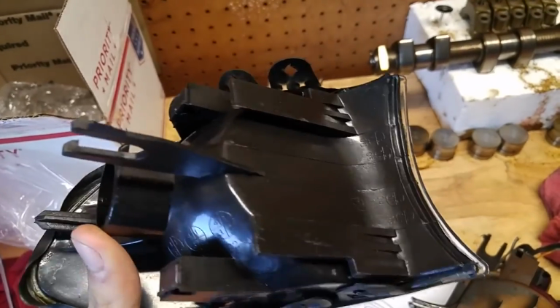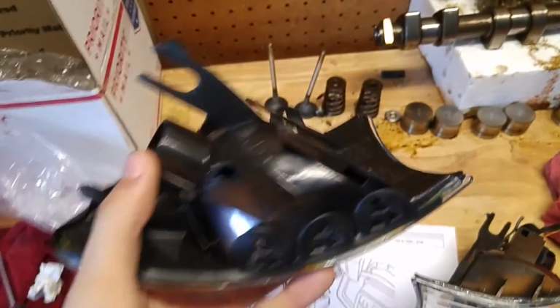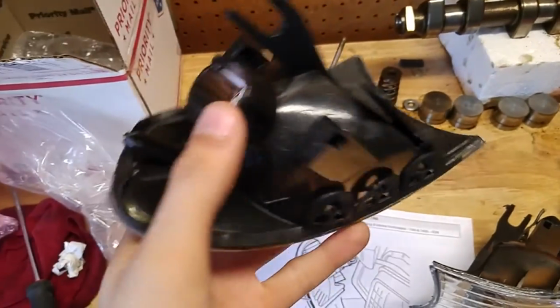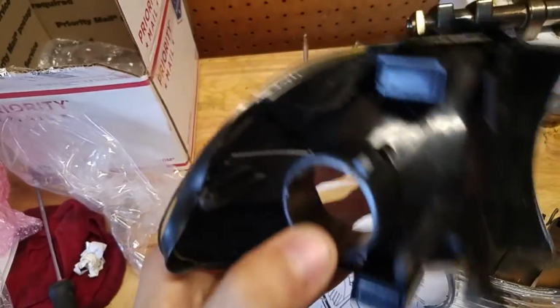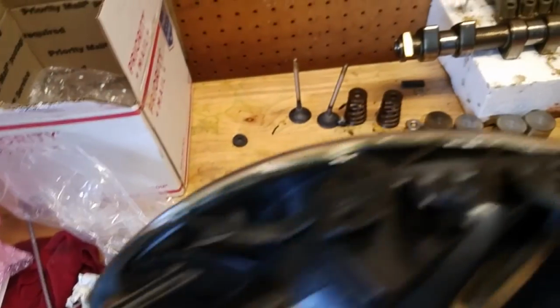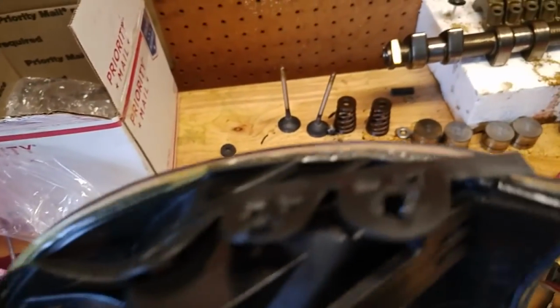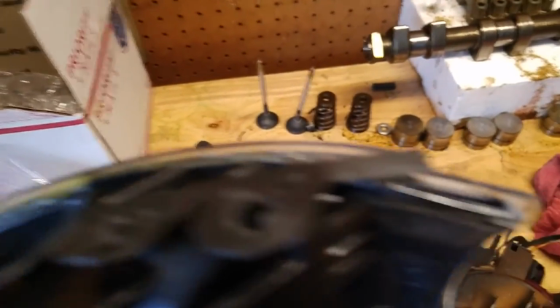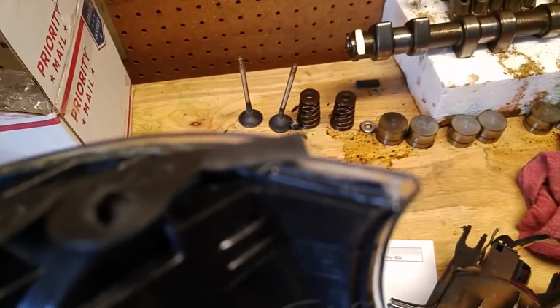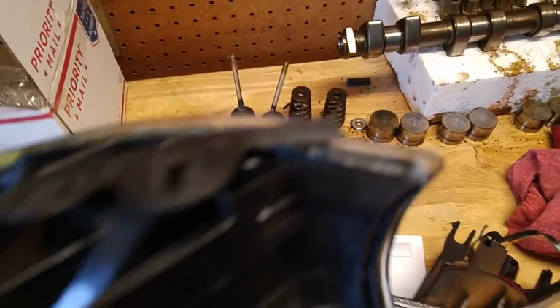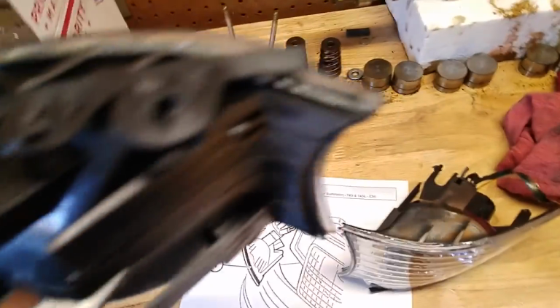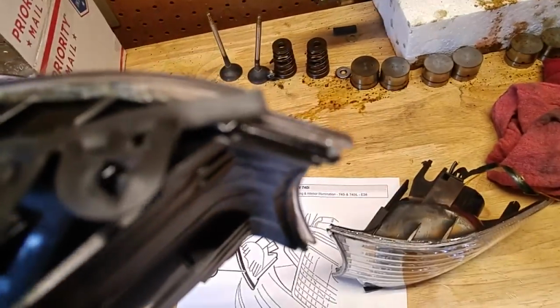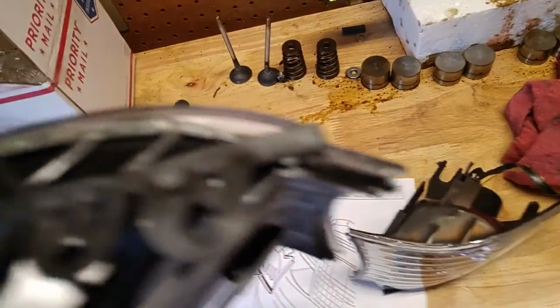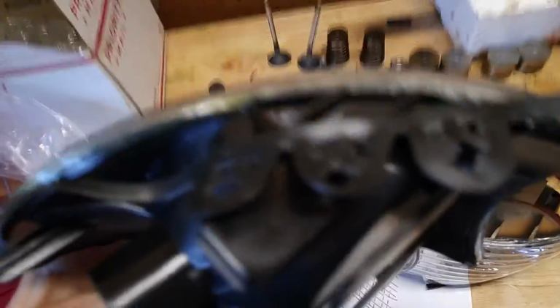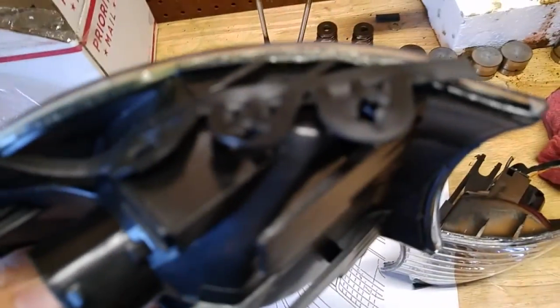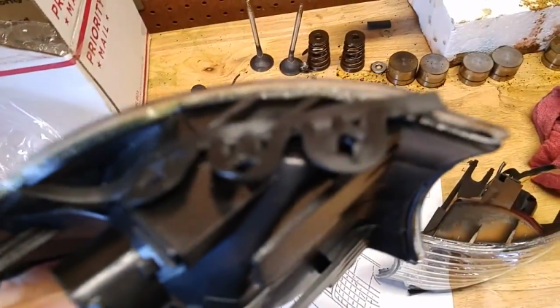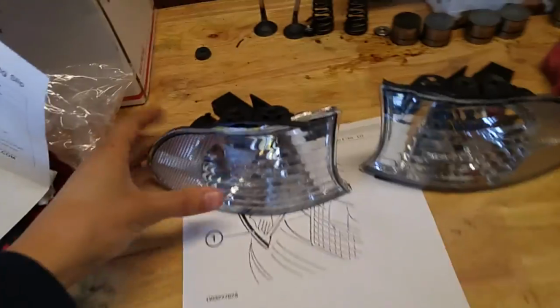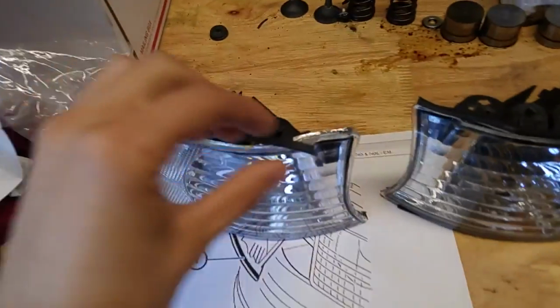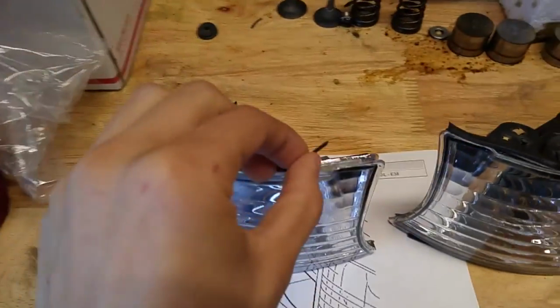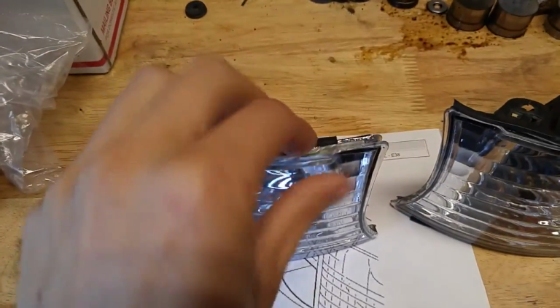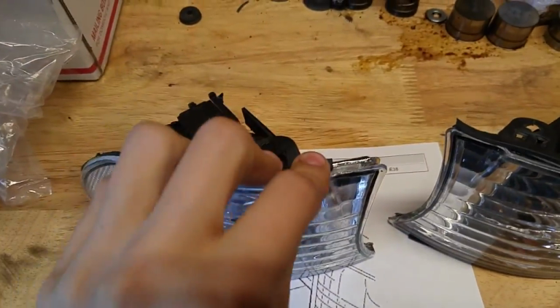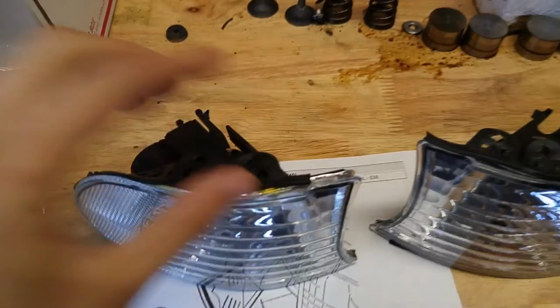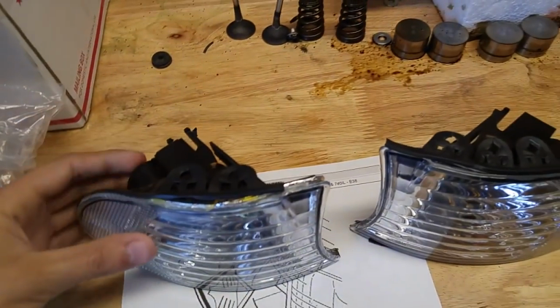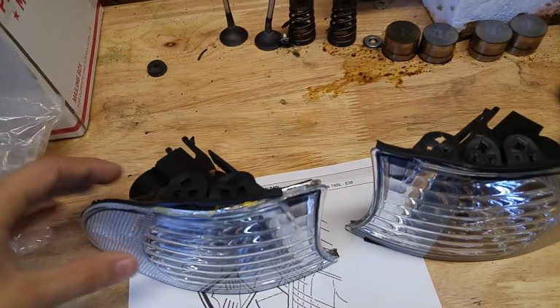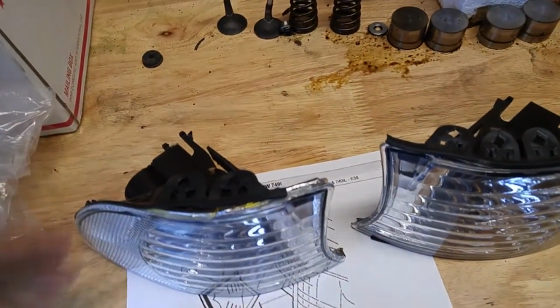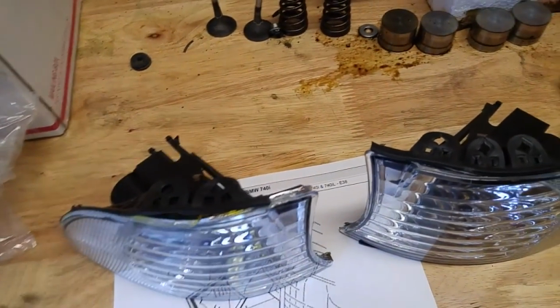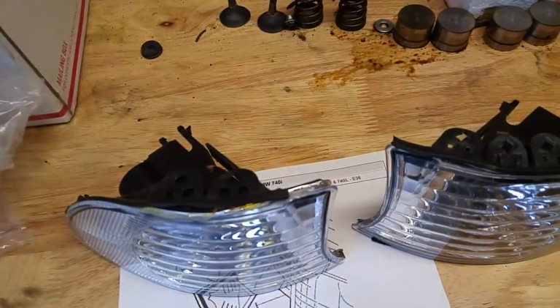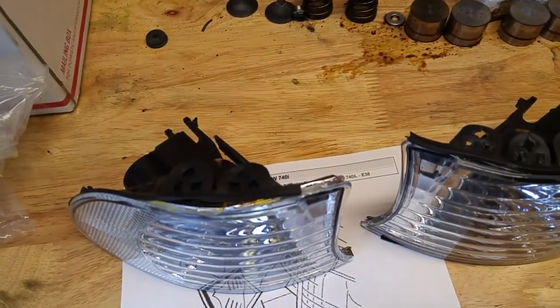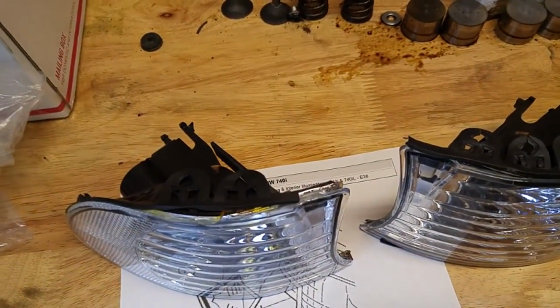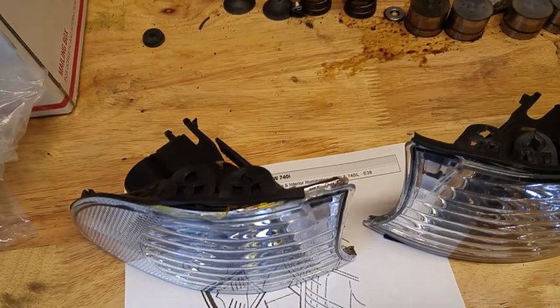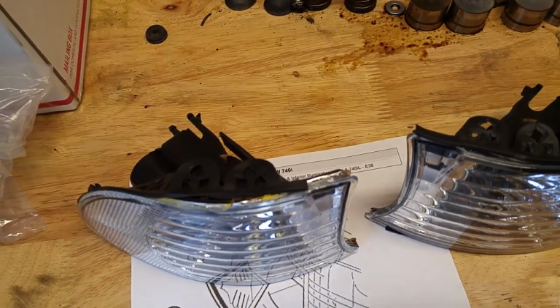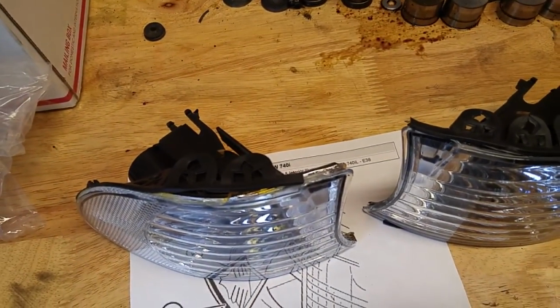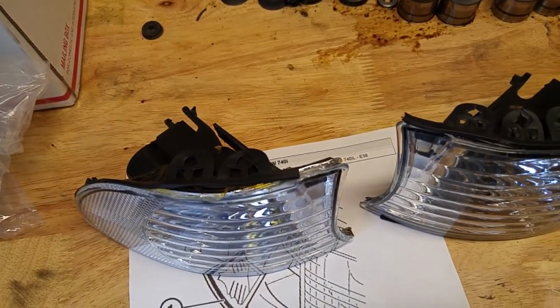I'm going to go ahead and try to attach it as much as I can onto the unit itself. The gasket is kind of glued on as much as possible. By the way, these were $30-something dollars.